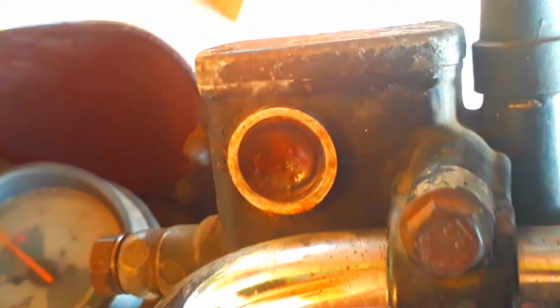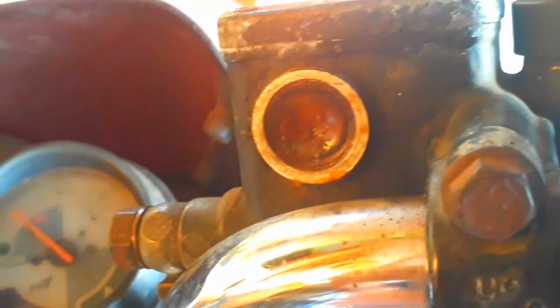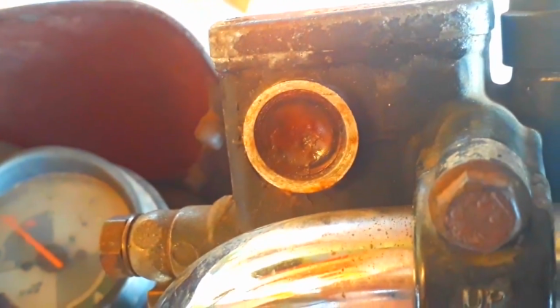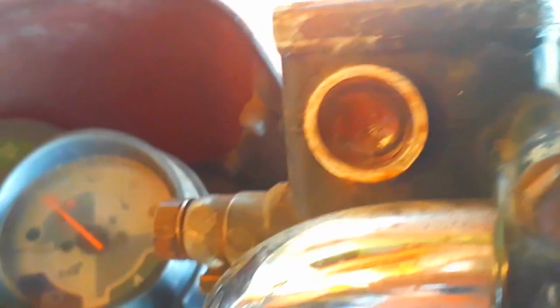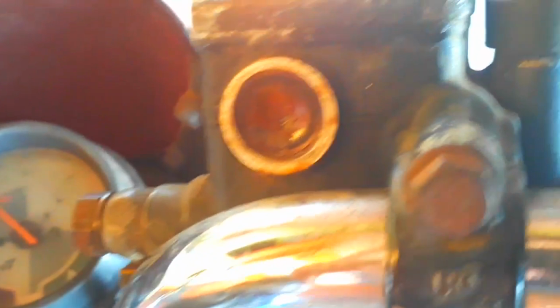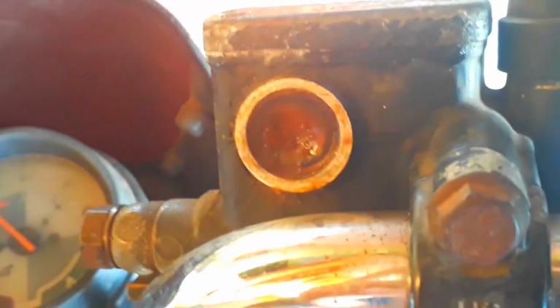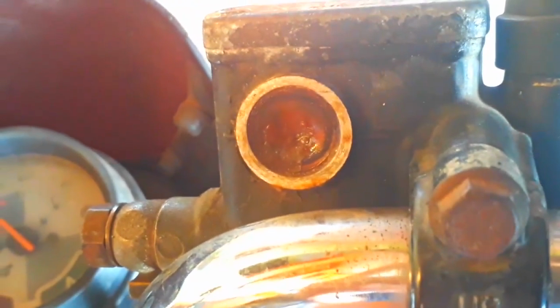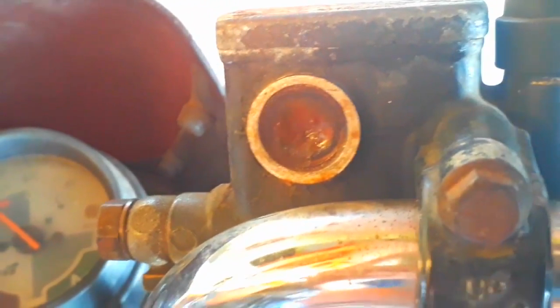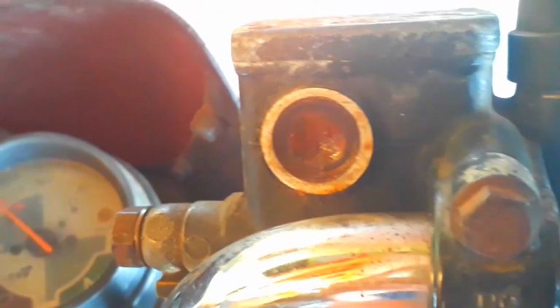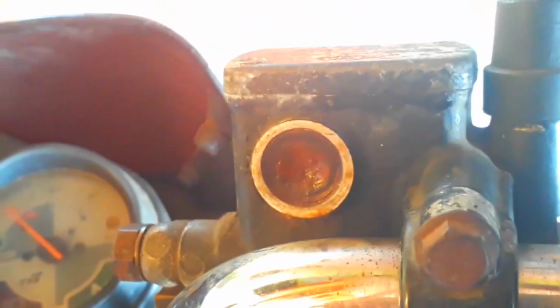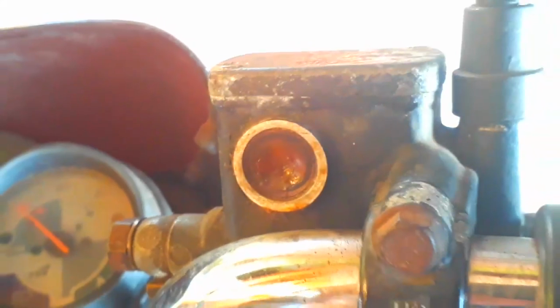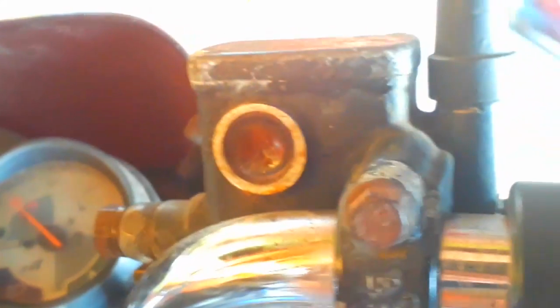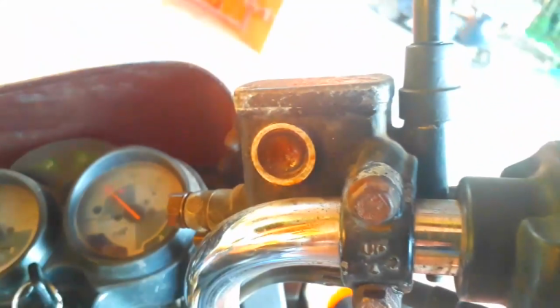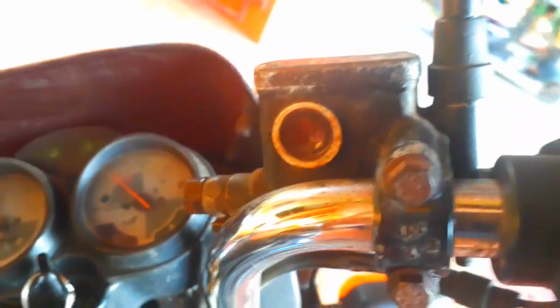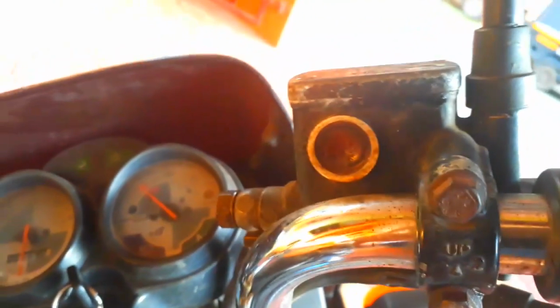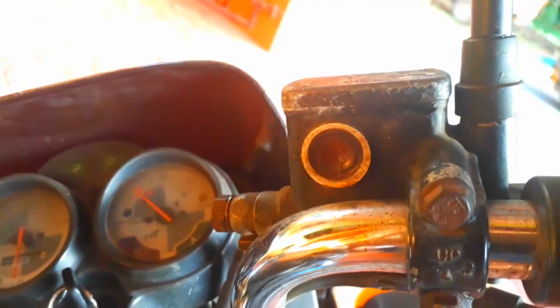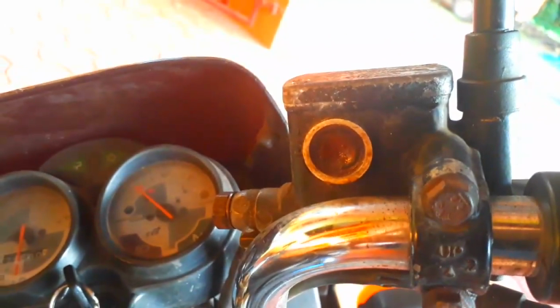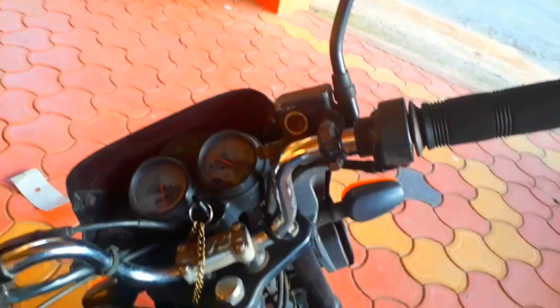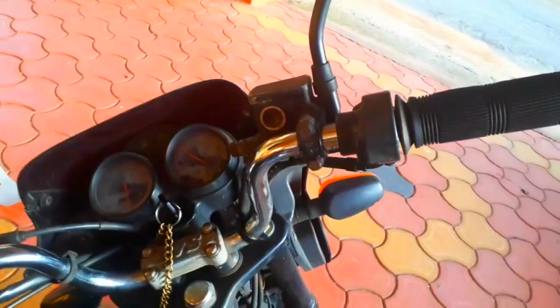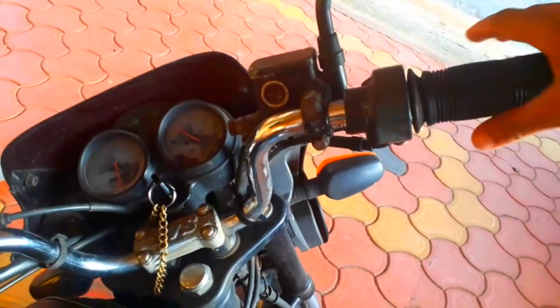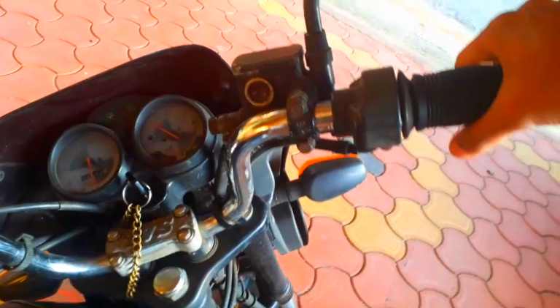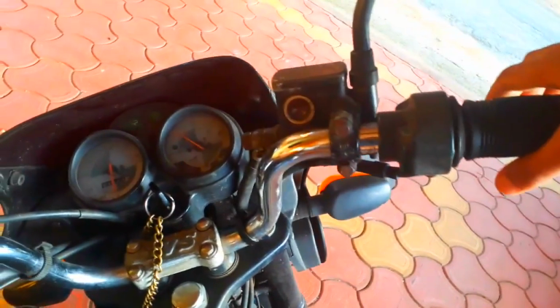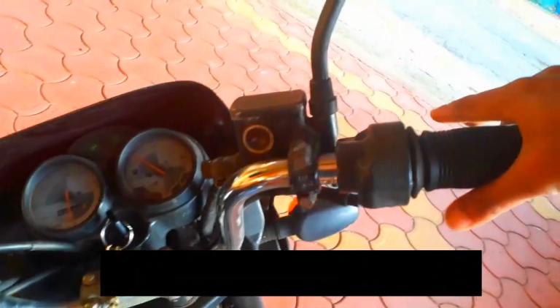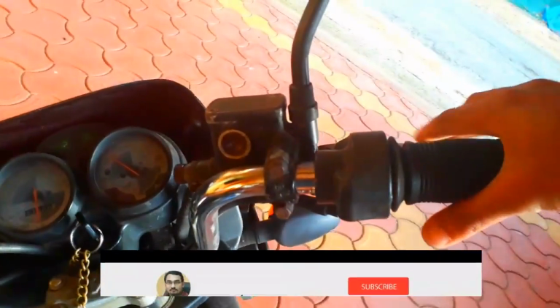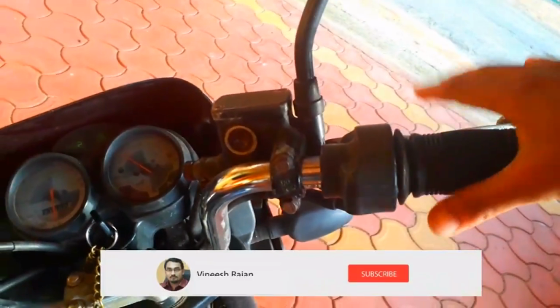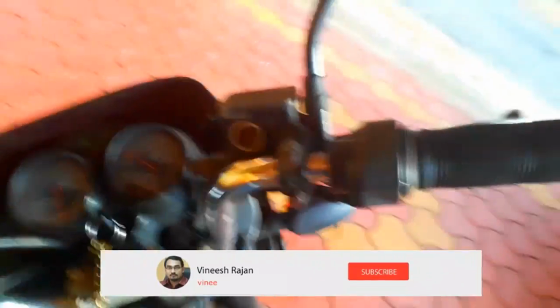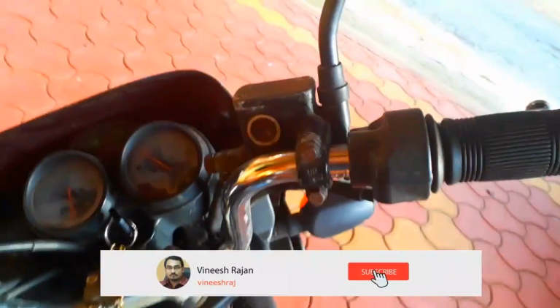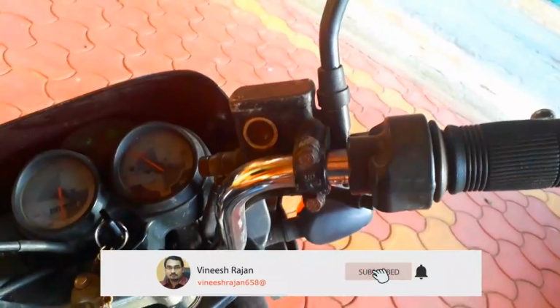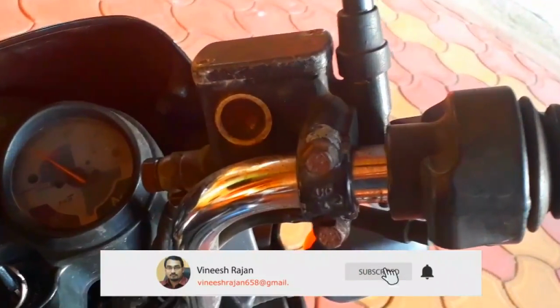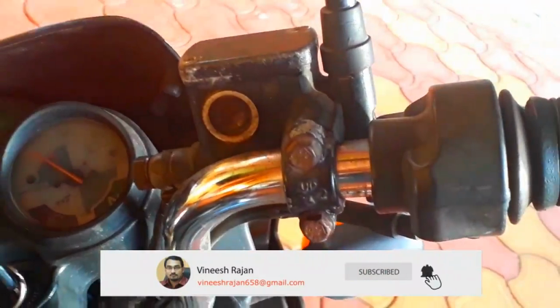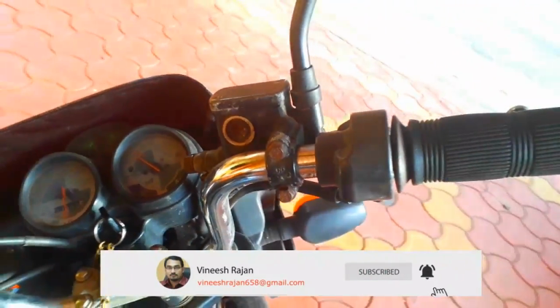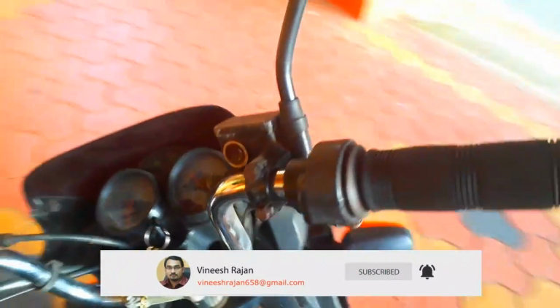The dust broke it up. The cracks are visible. This motor is the diagnostic. Now this is the motor here.